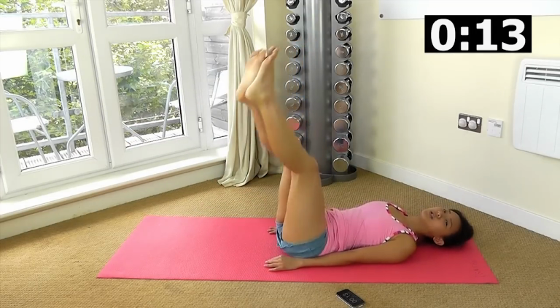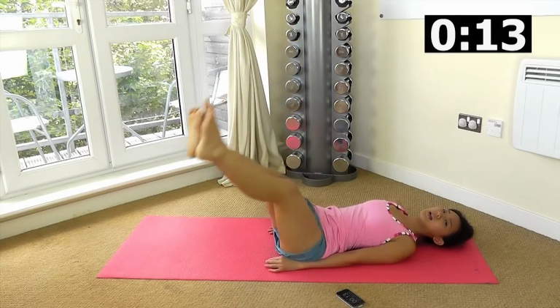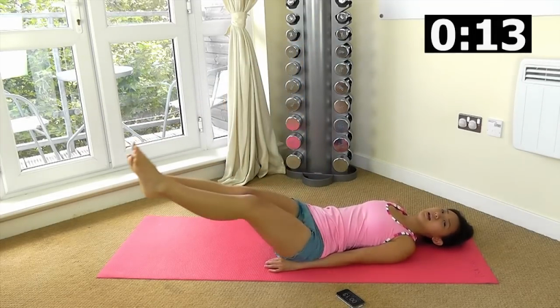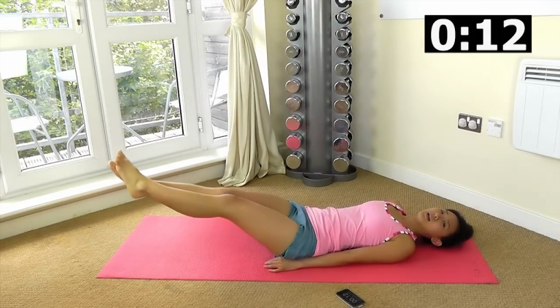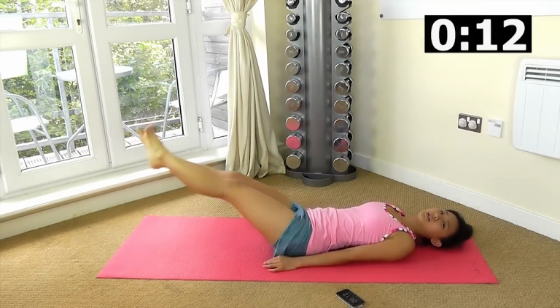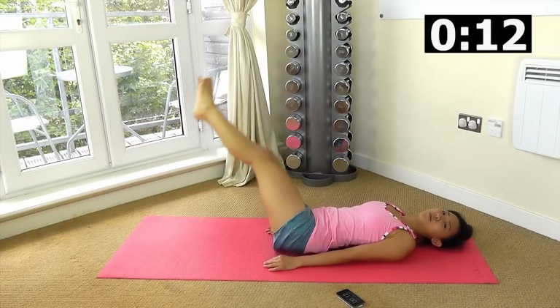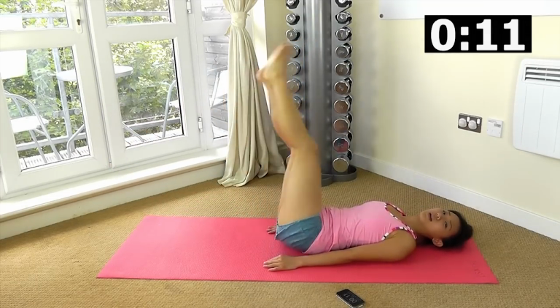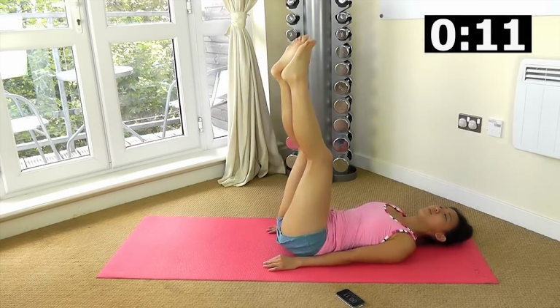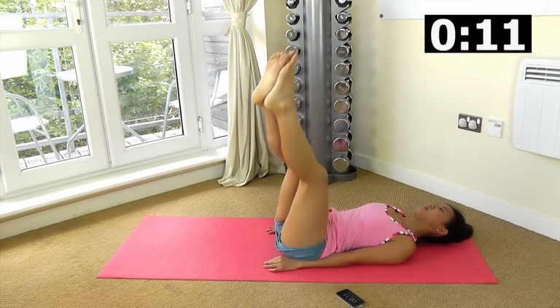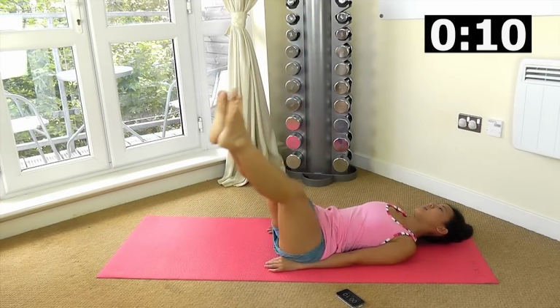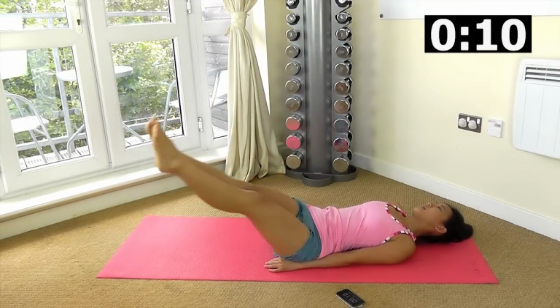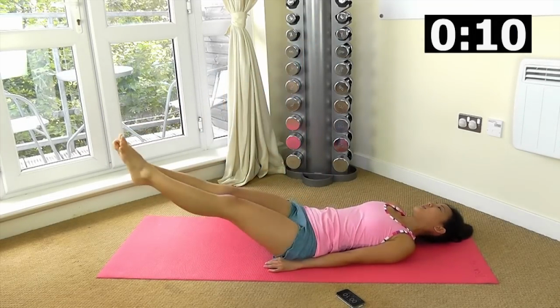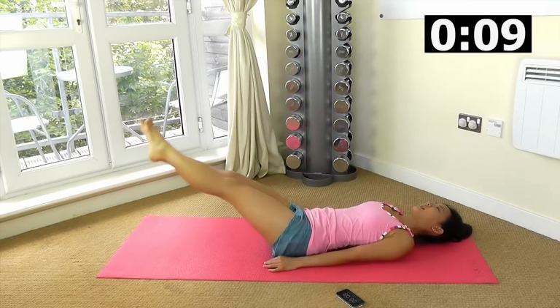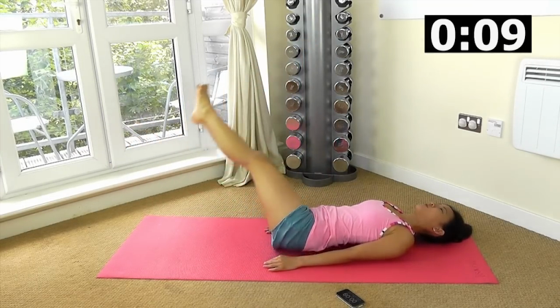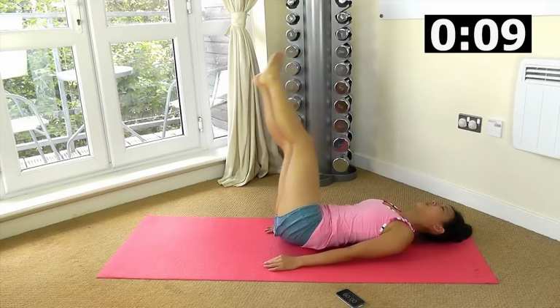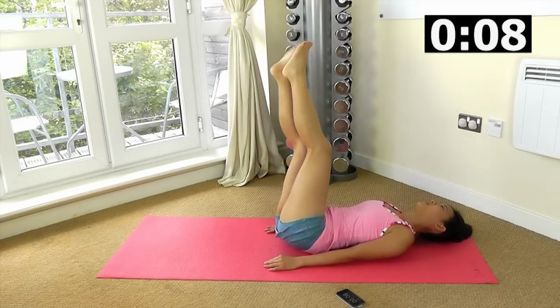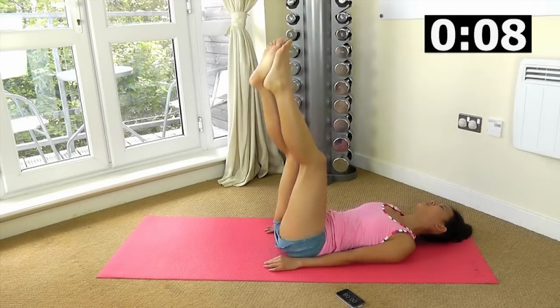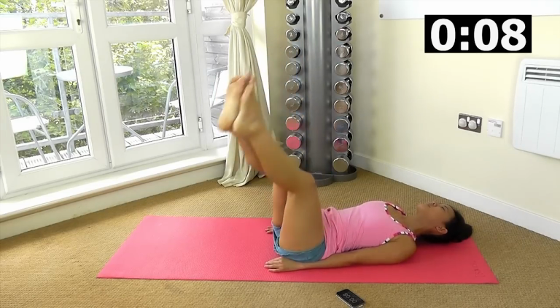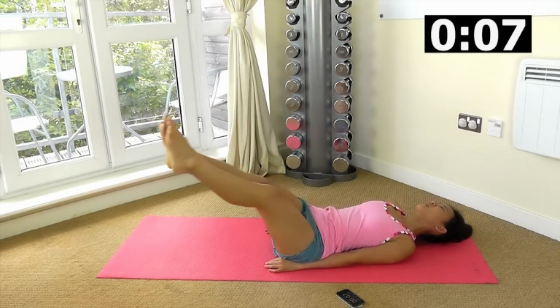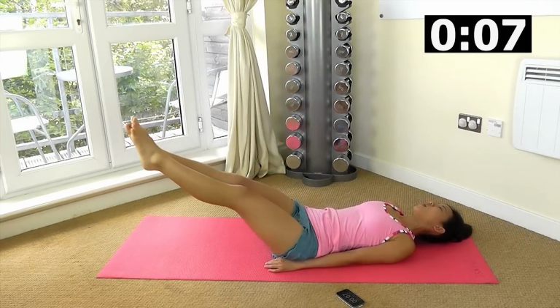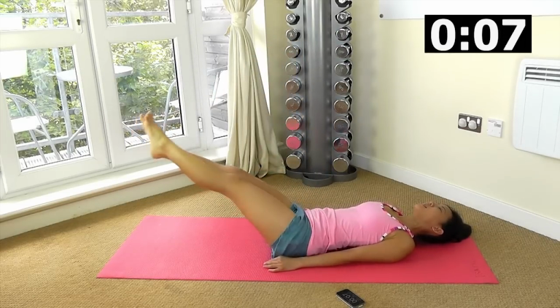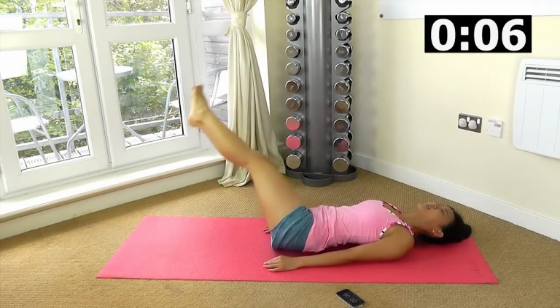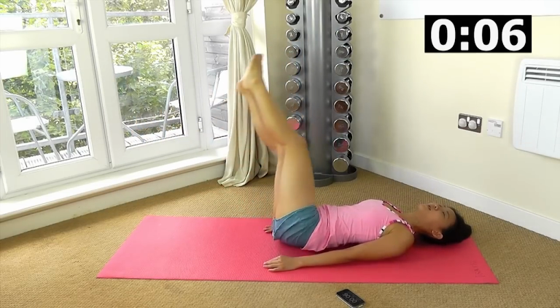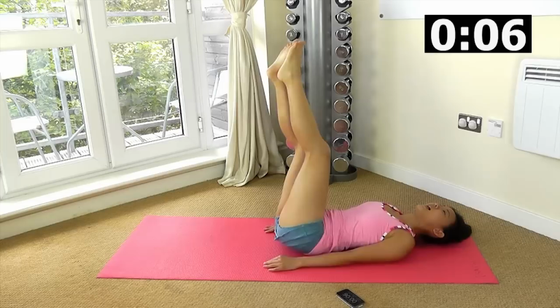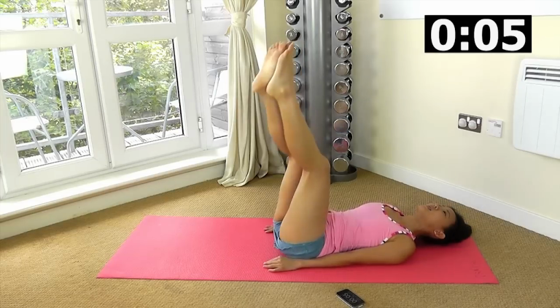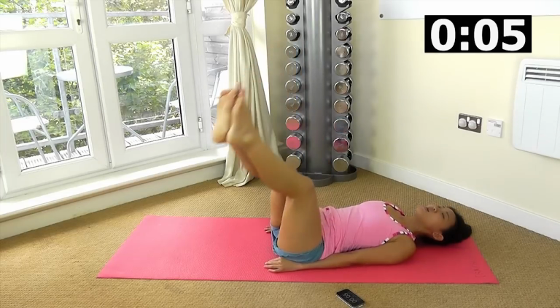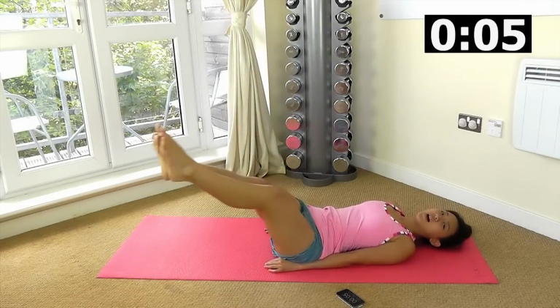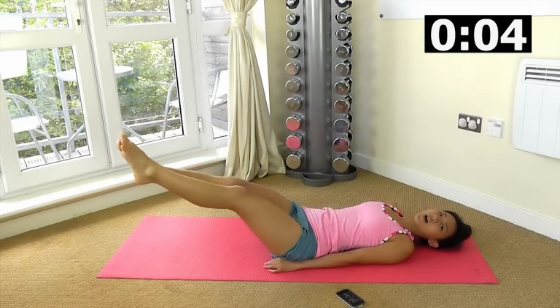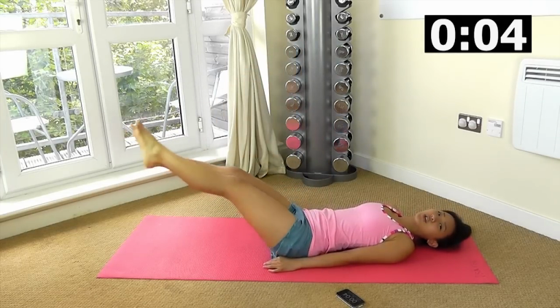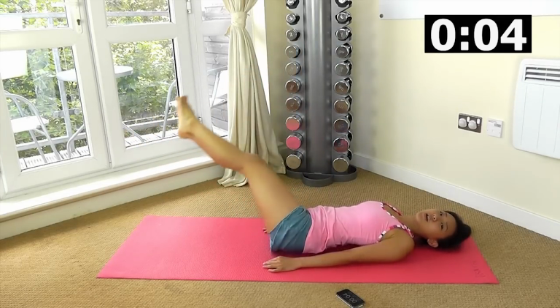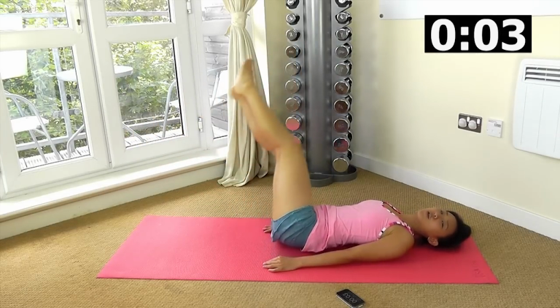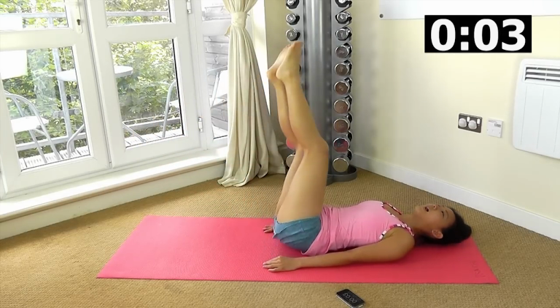Change side, let's go, bring it up. Keep your legs as straight as possible. Only go as low as you can without arching your back.